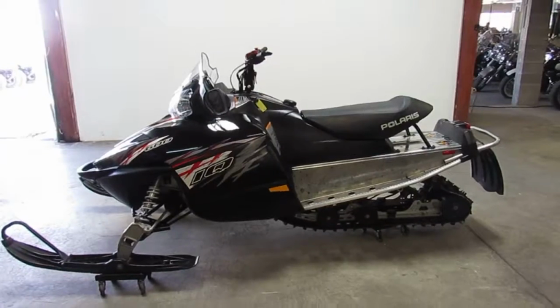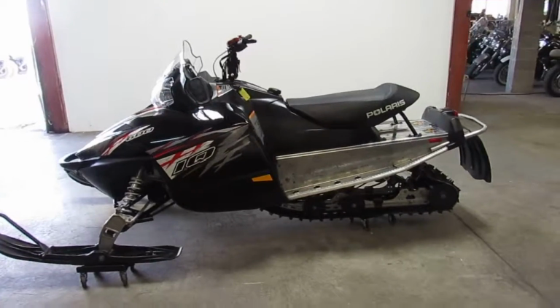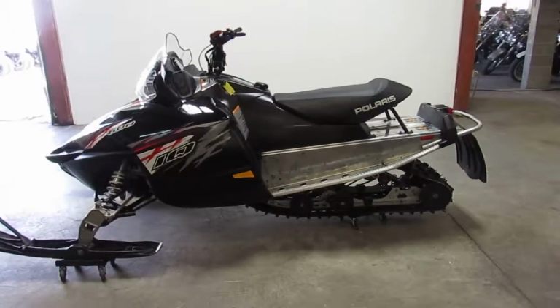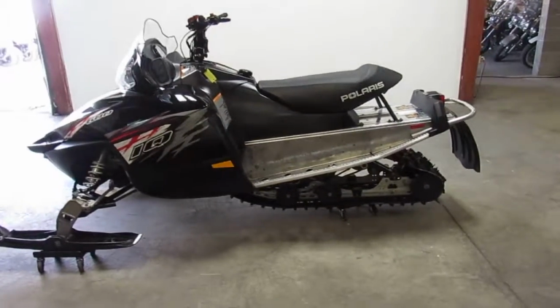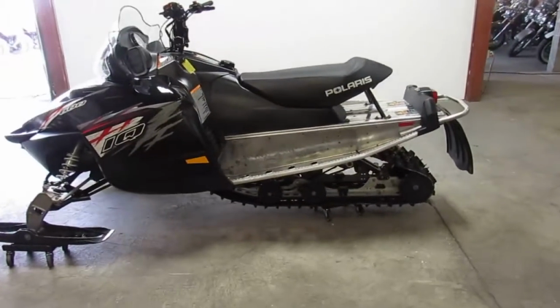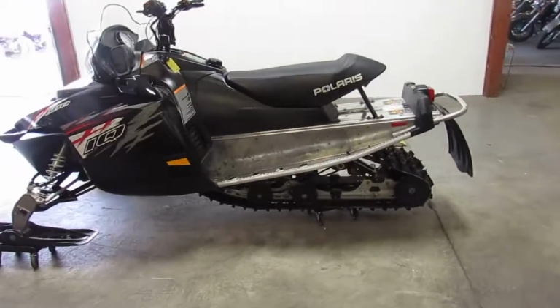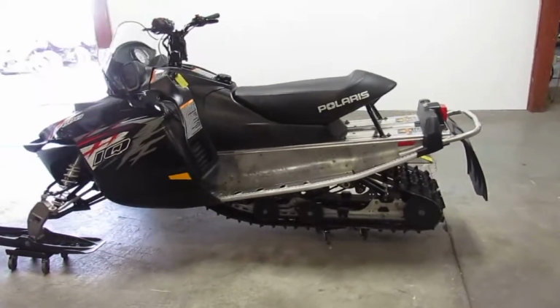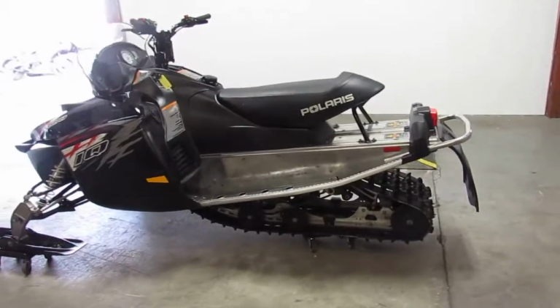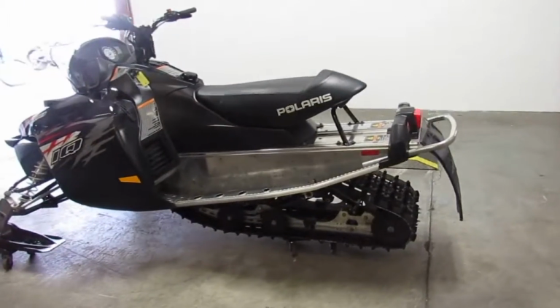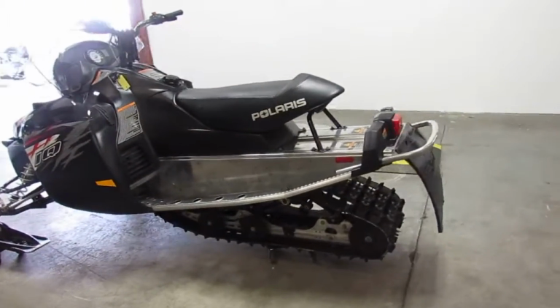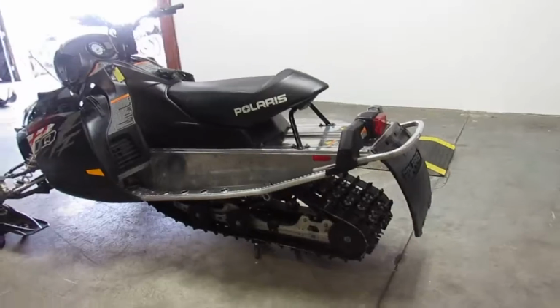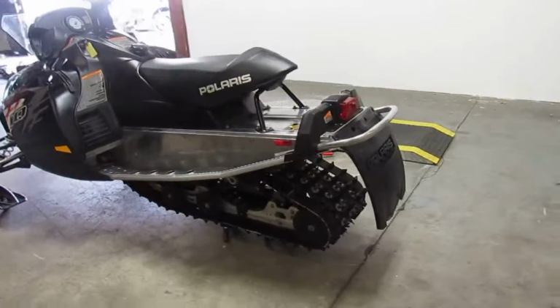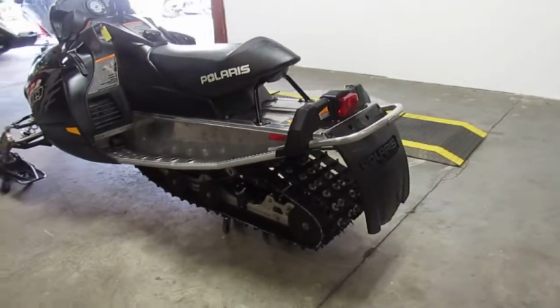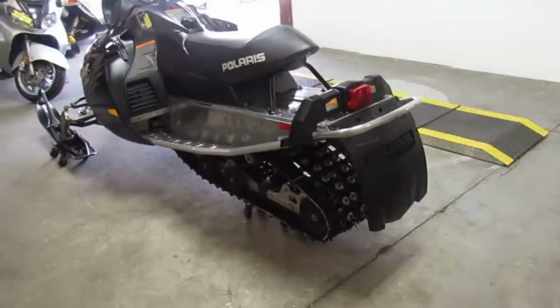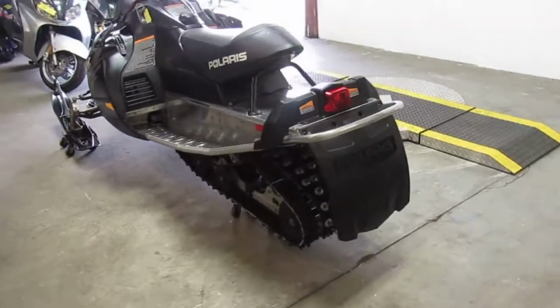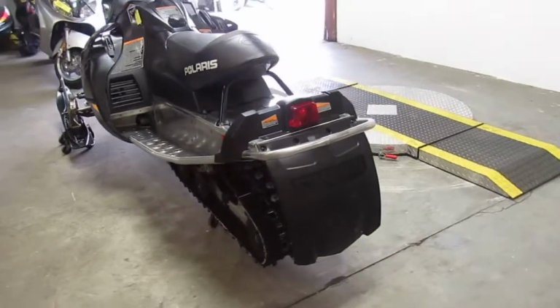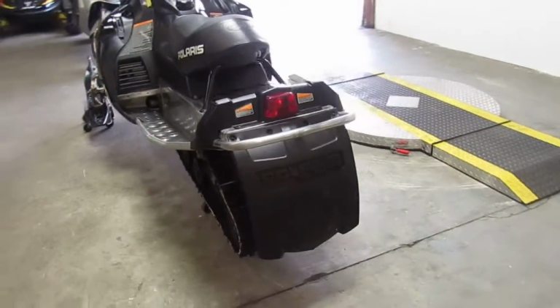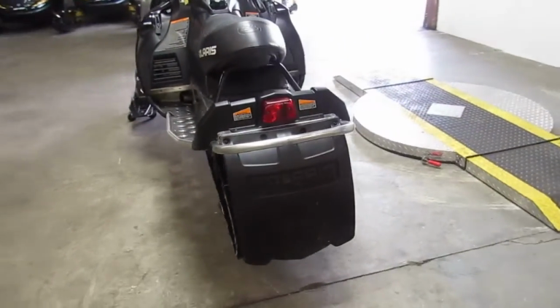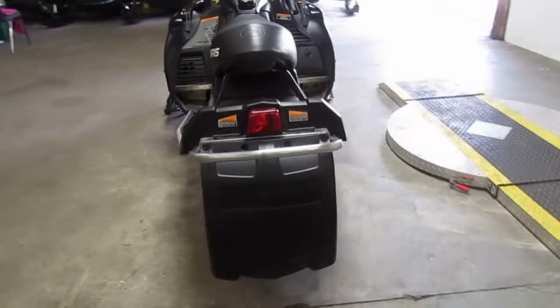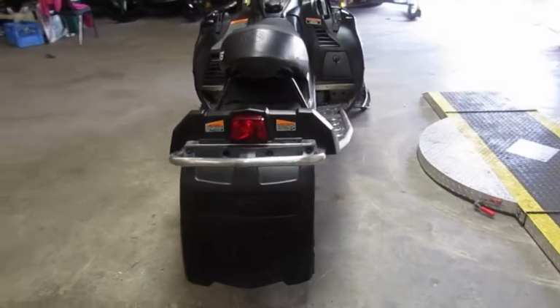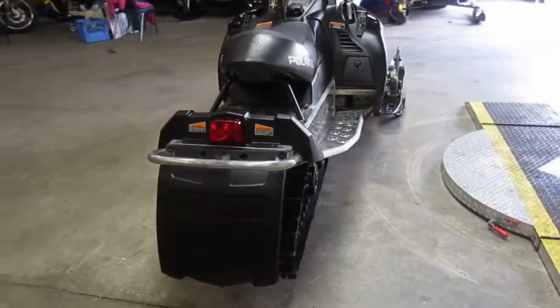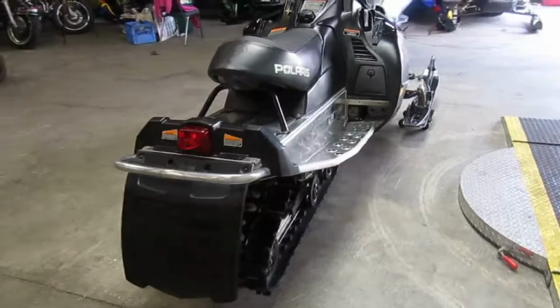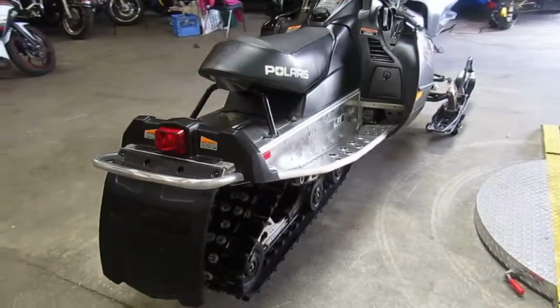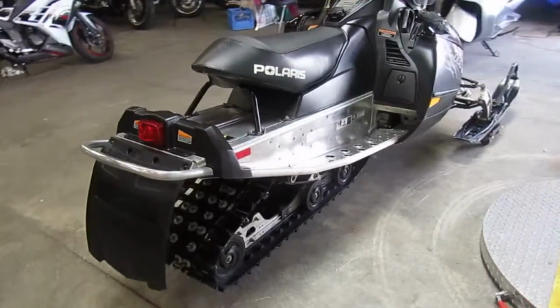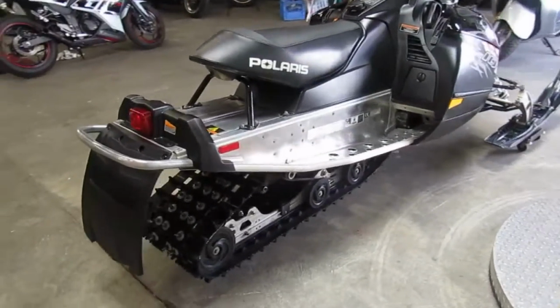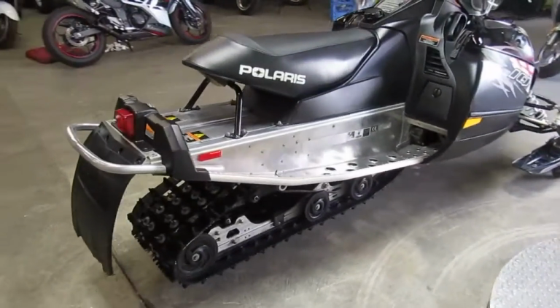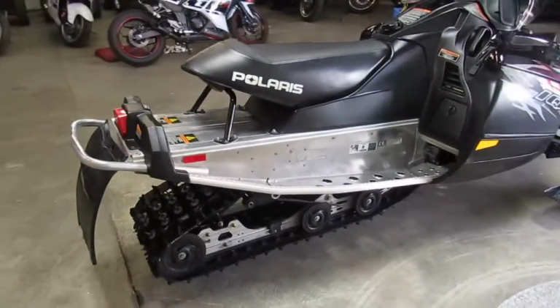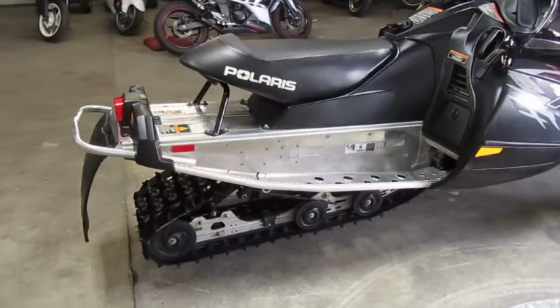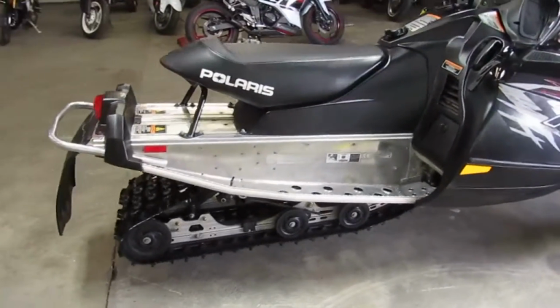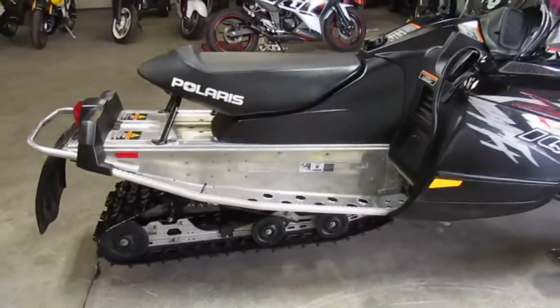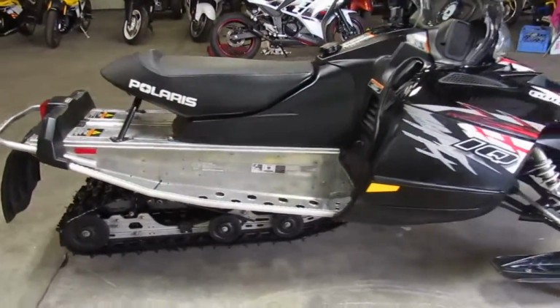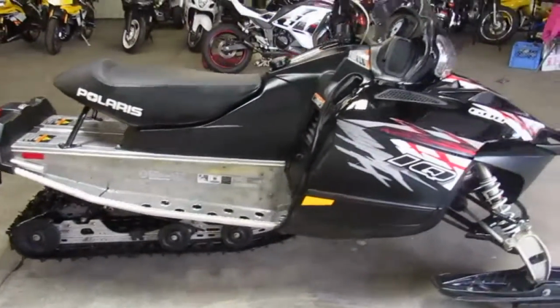Hey guys, it's Approval Powersports doing some videos on some of our used sleds. It won't be long until riding season. This one's a 2009 Polaris 600 Shift IQ. This sled's only got 2,229 miles — good low miles for a 2009.